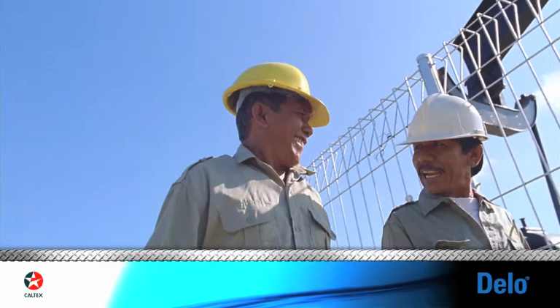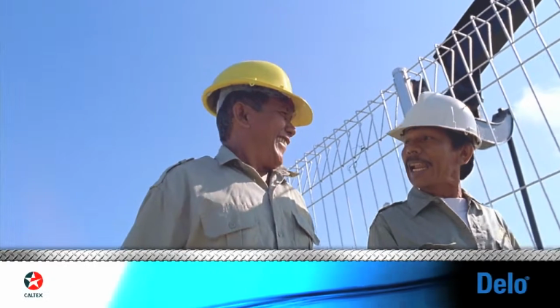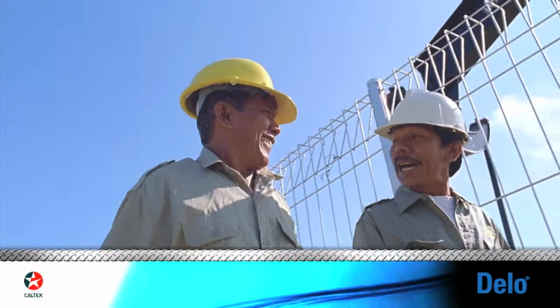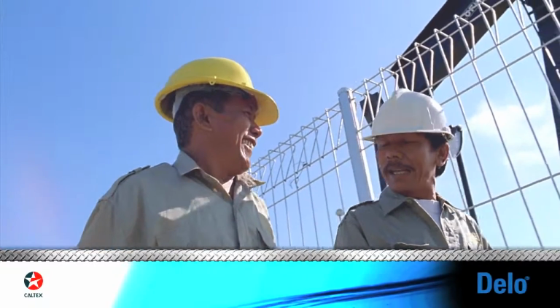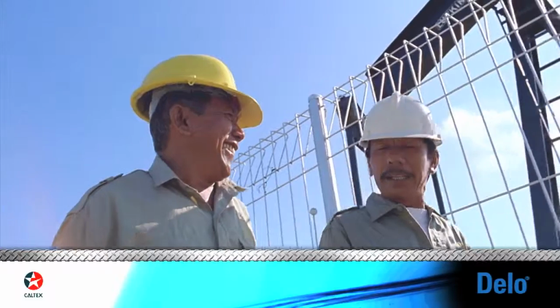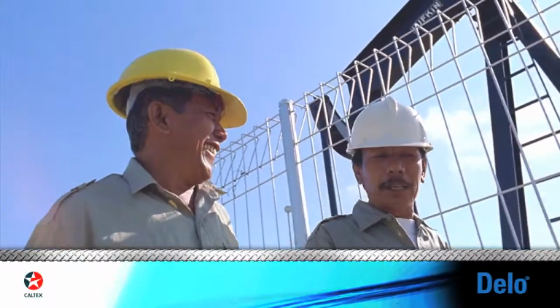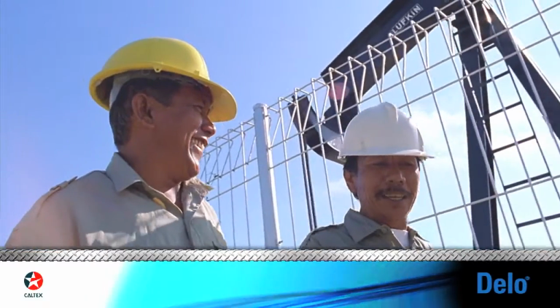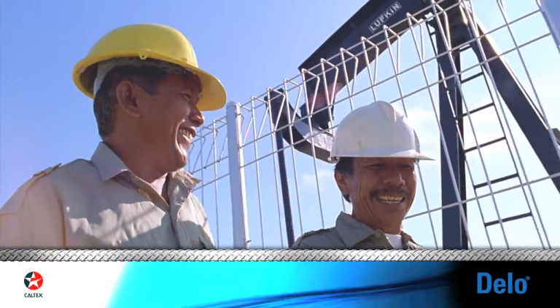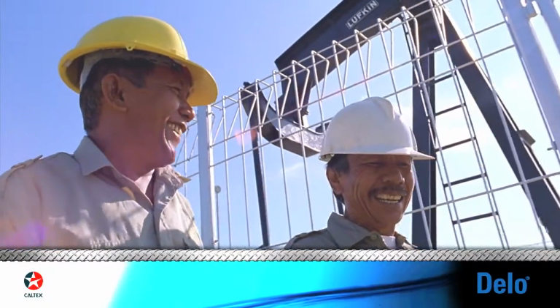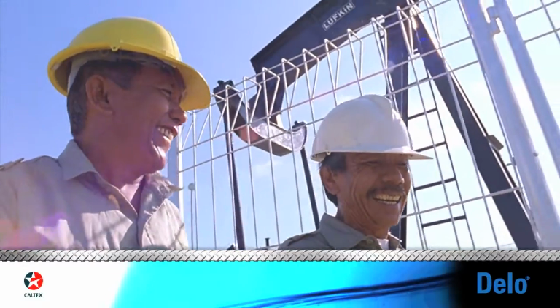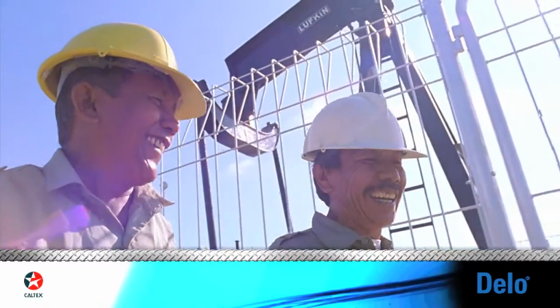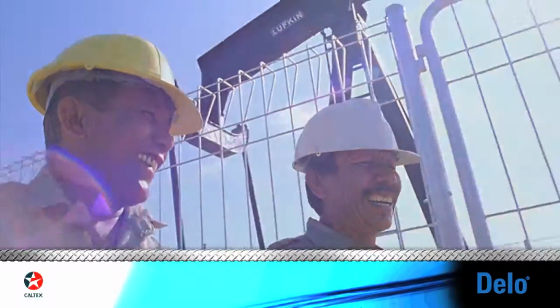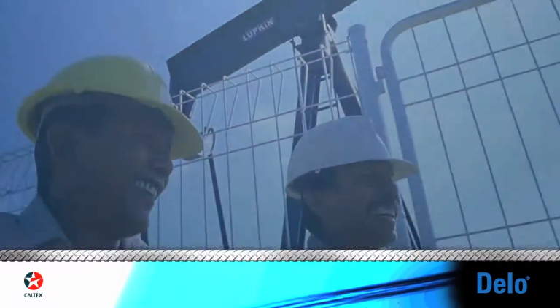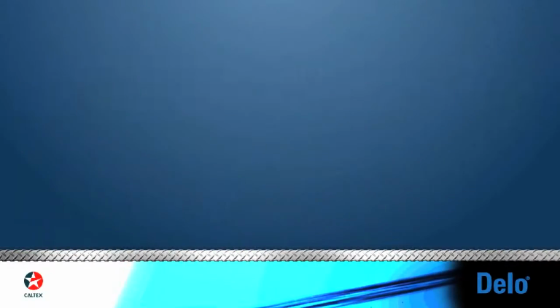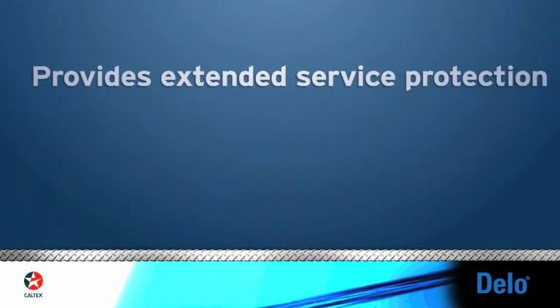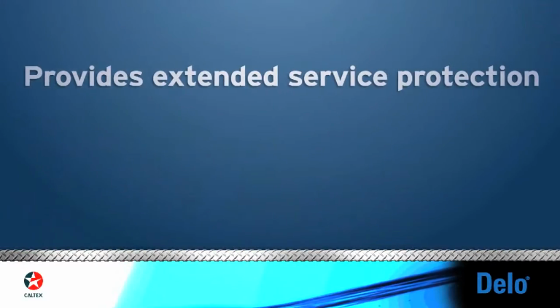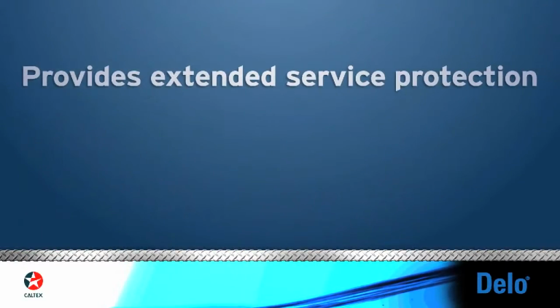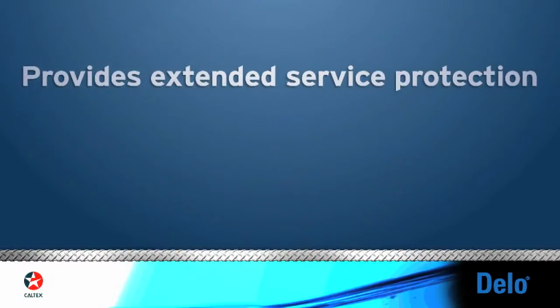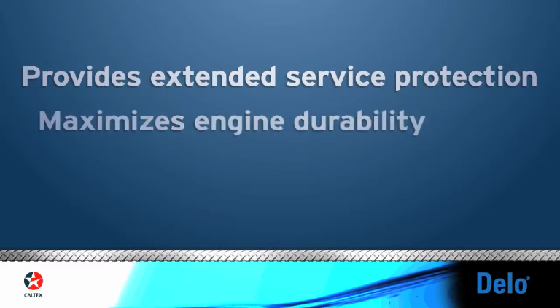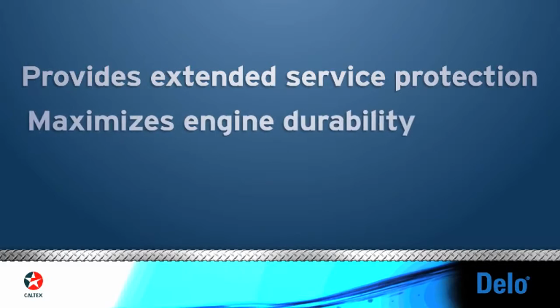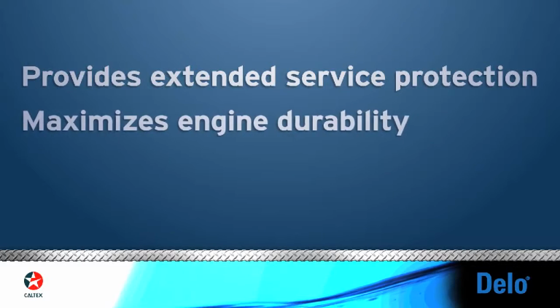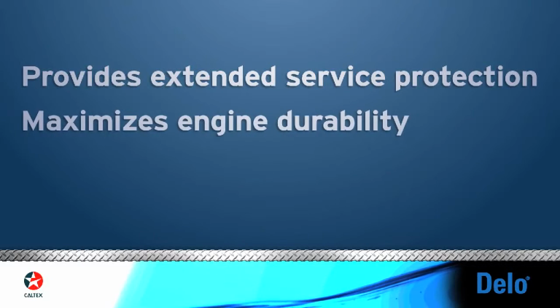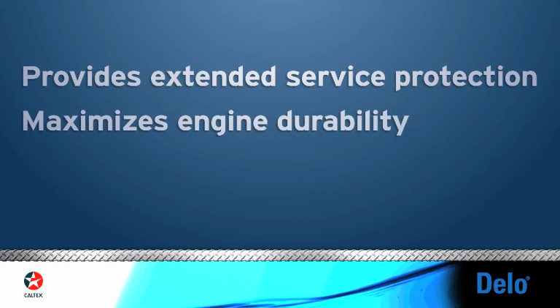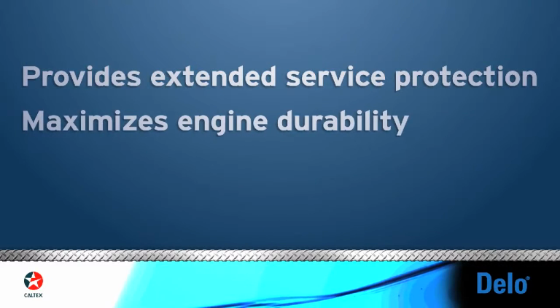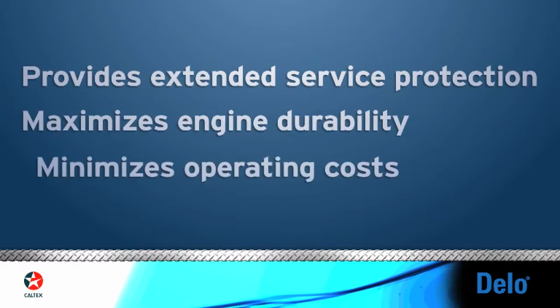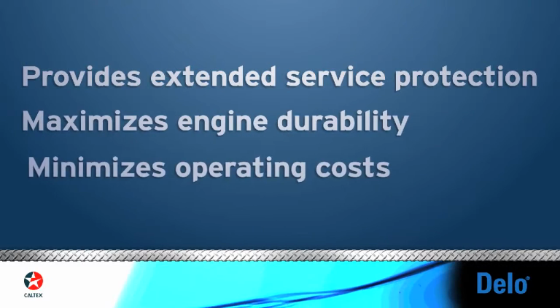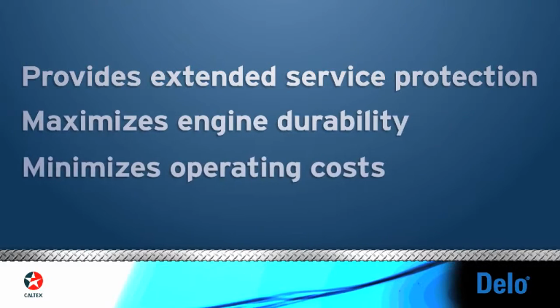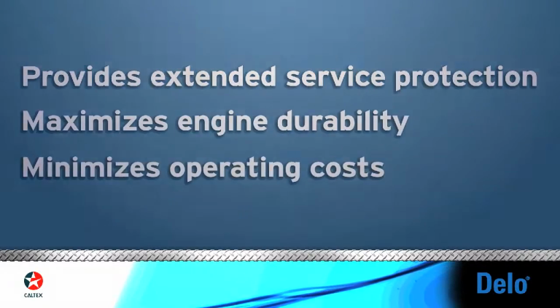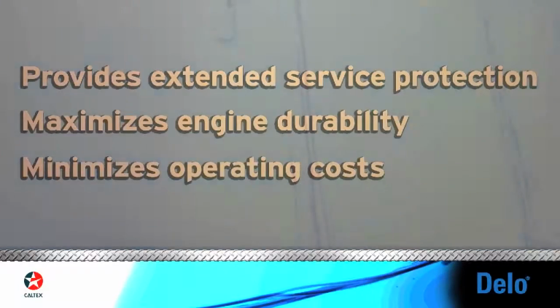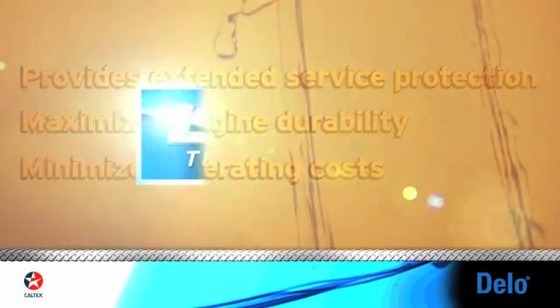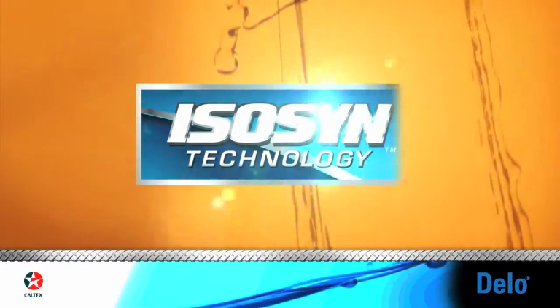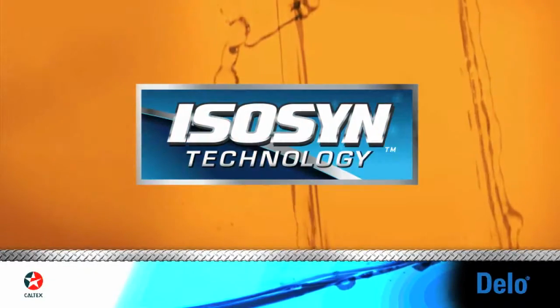Customers can see the difference Dello with Isosyn Technology can make on their bottom line. It provides extended service protection, maximizes engine durability, and minimizes operating costs. Isosyn is why.